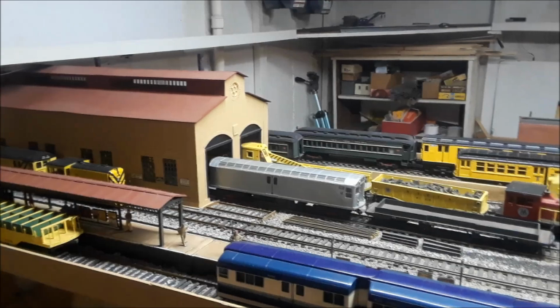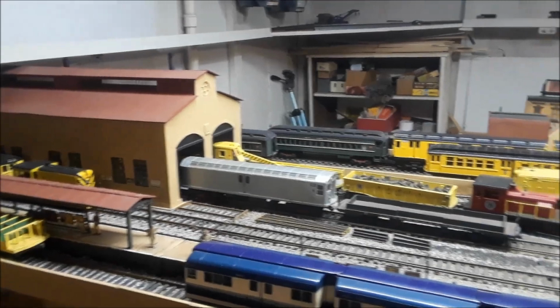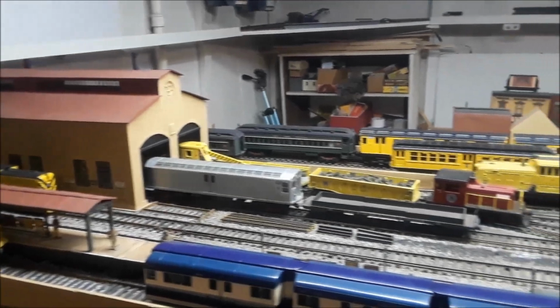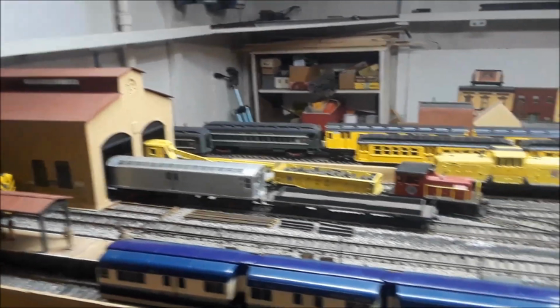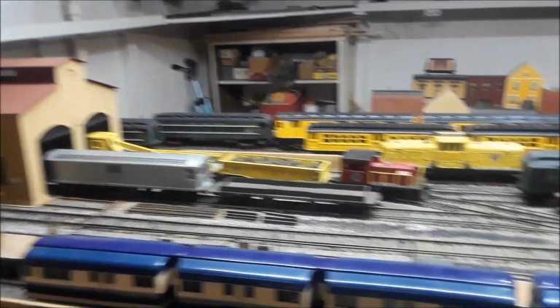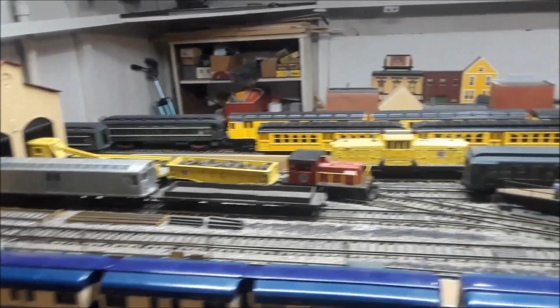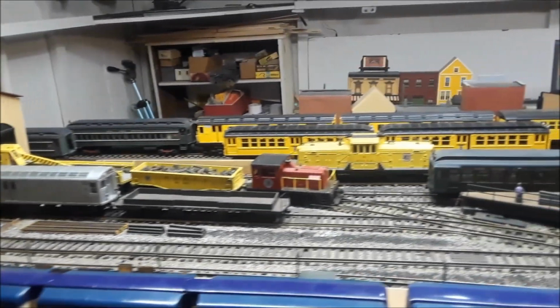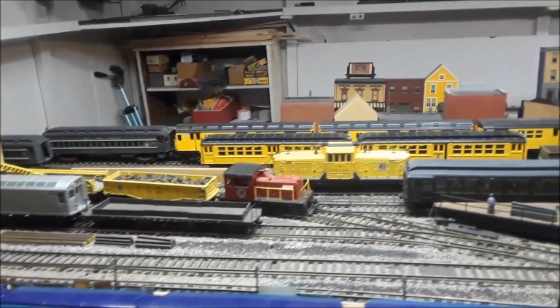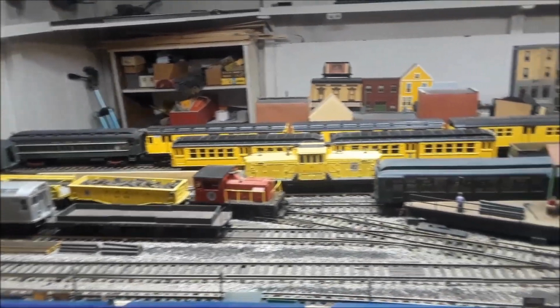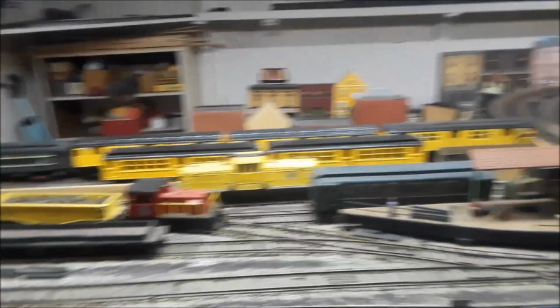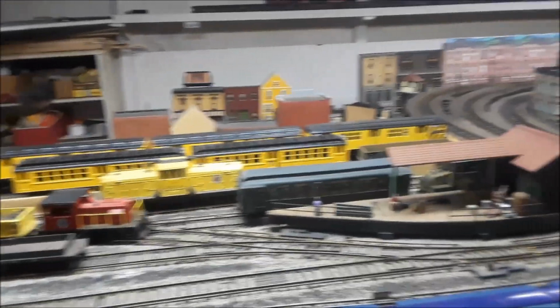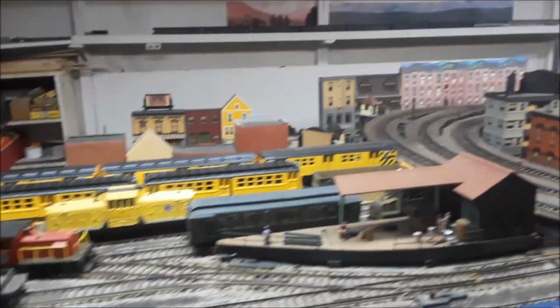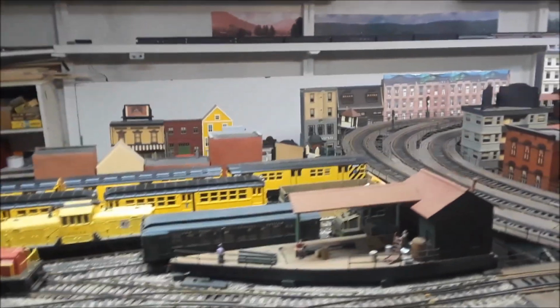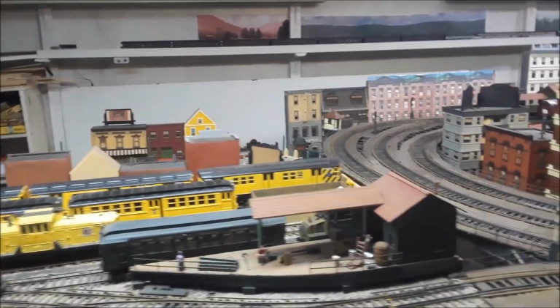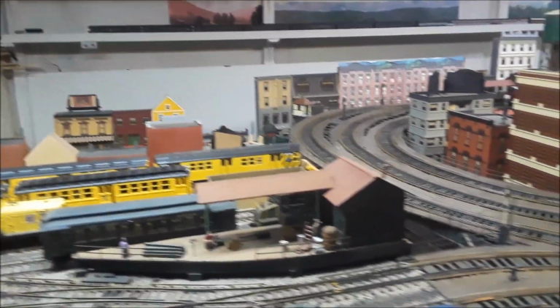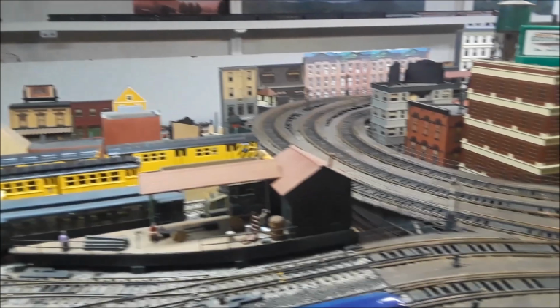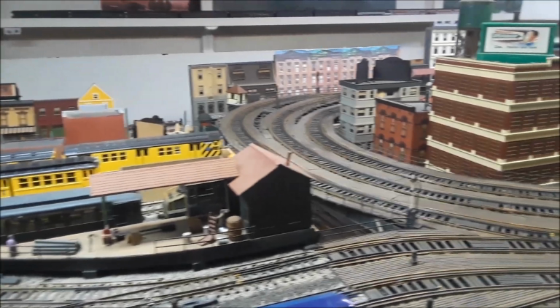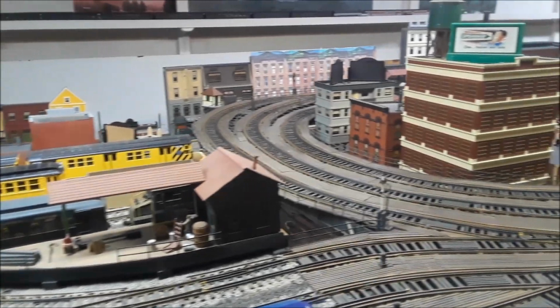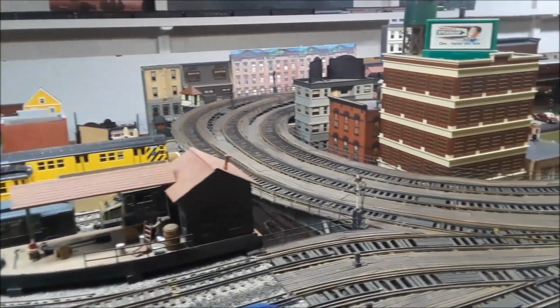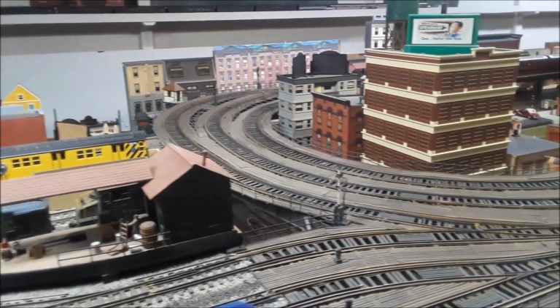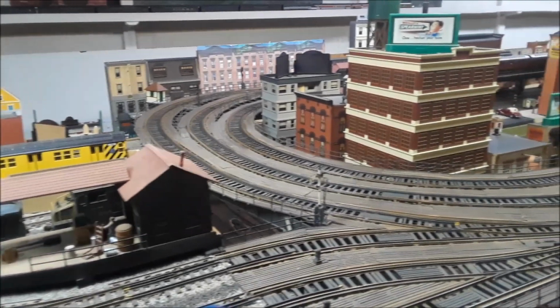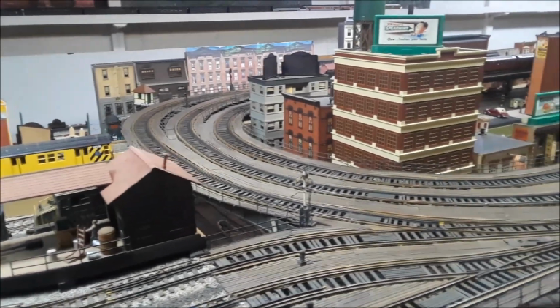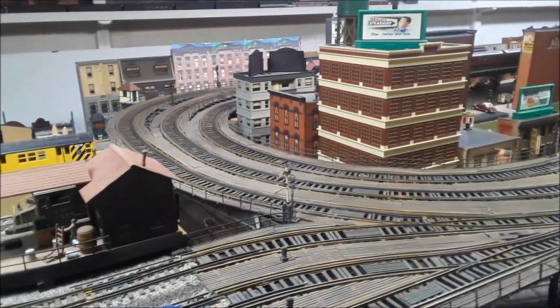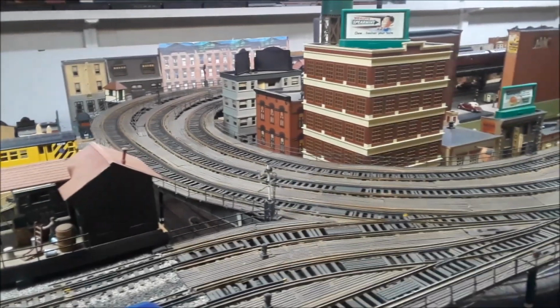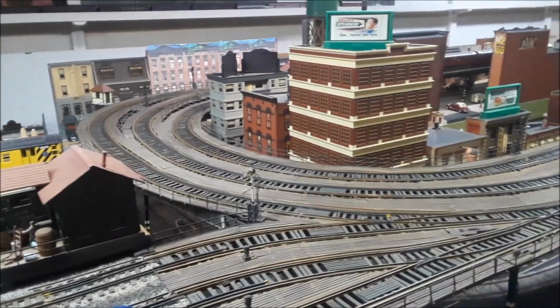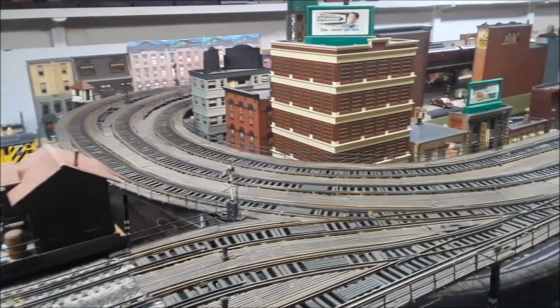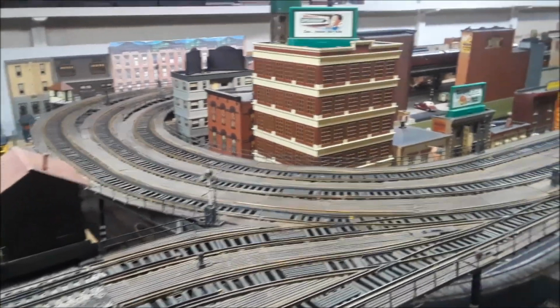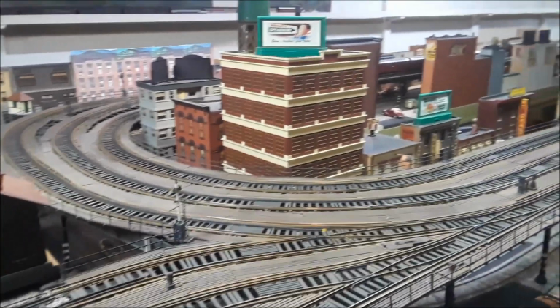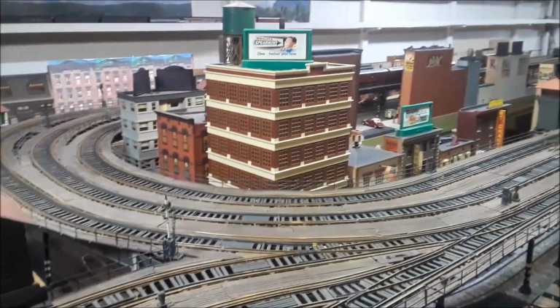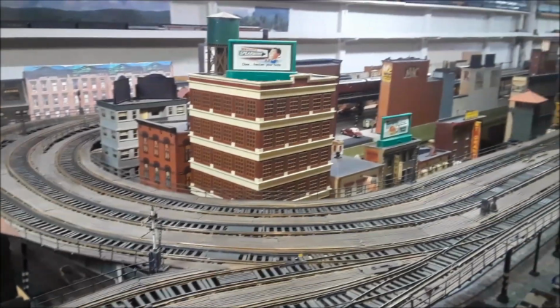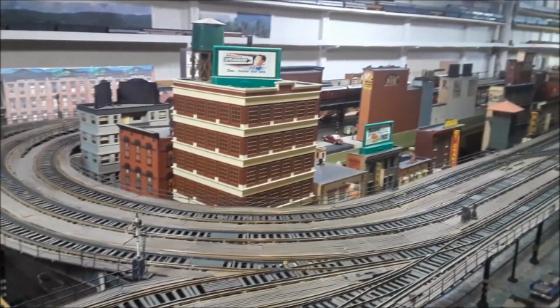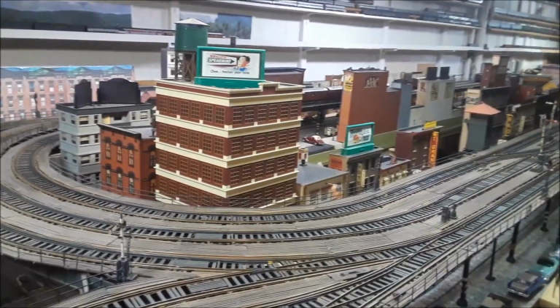Three-rail track. This is O scale. Two-rail scale track. O scale. All these subway trains and trolleys are exact replicas in one-quarter inch to the foot scale of every real thing.